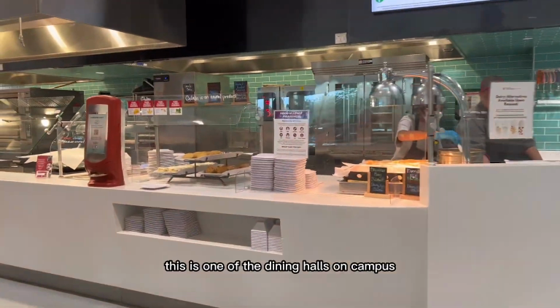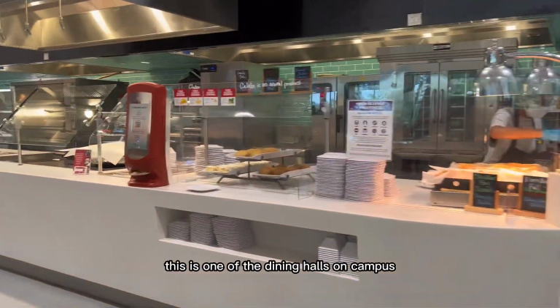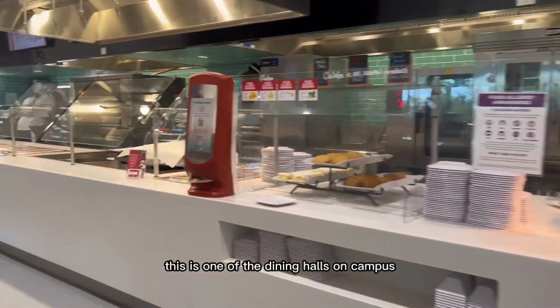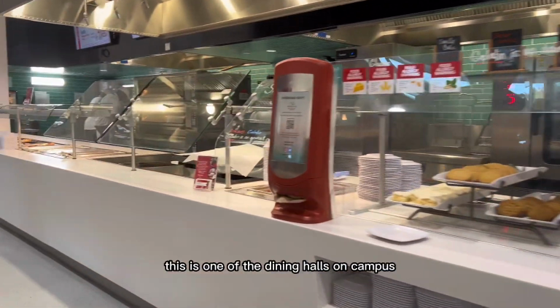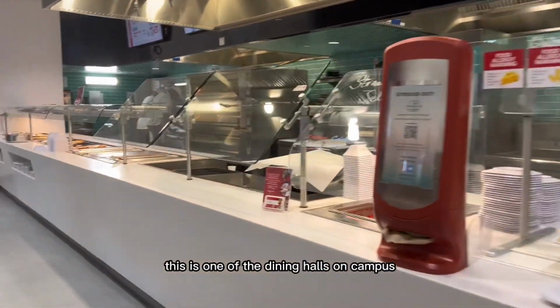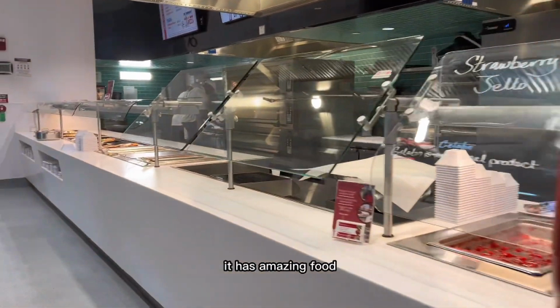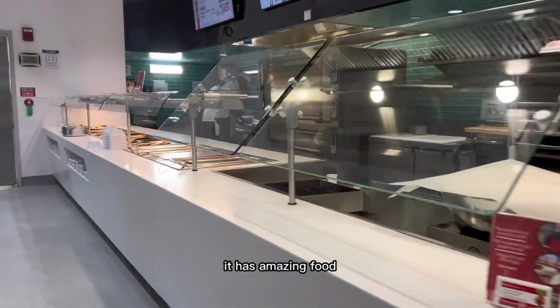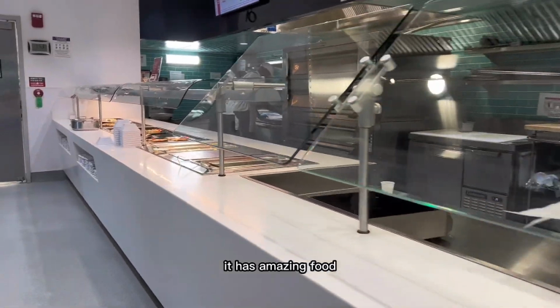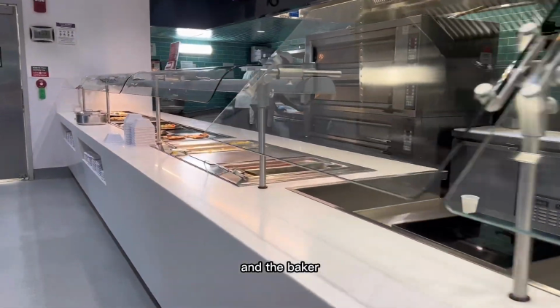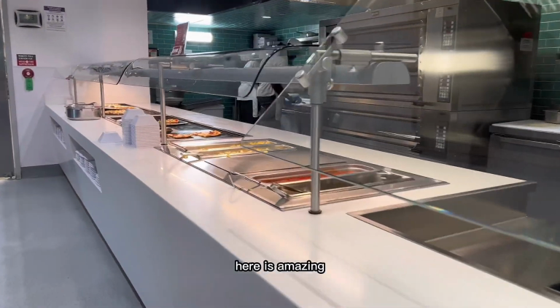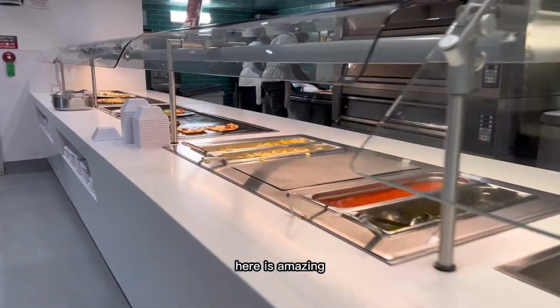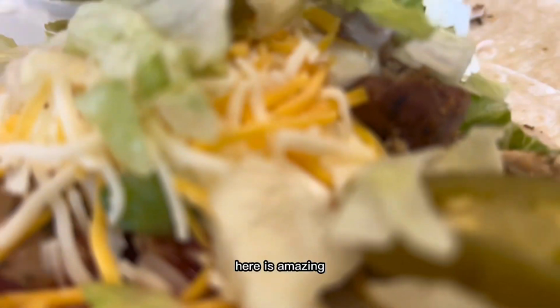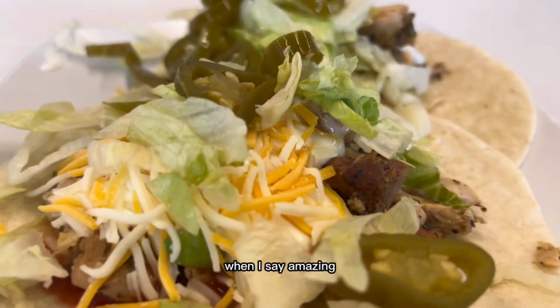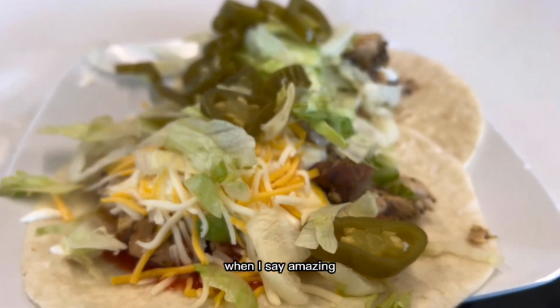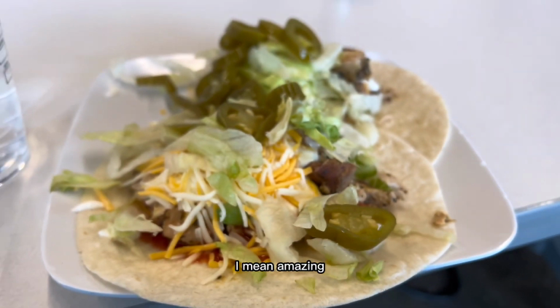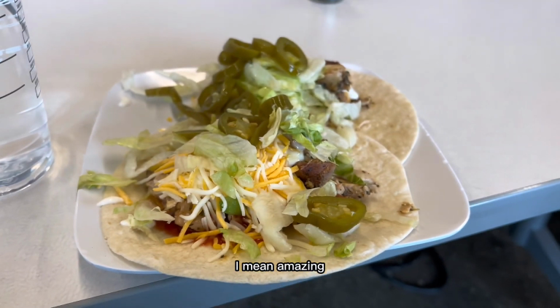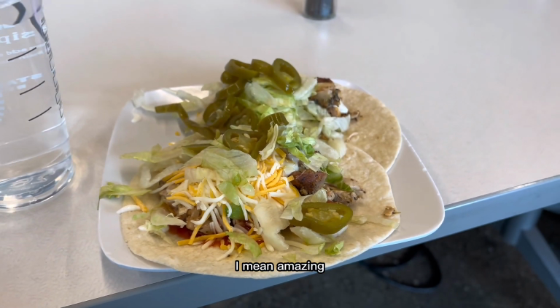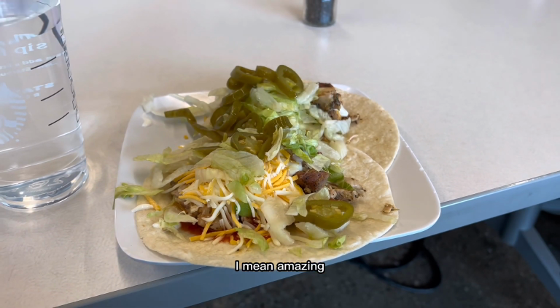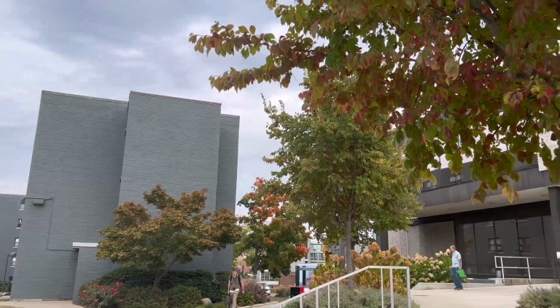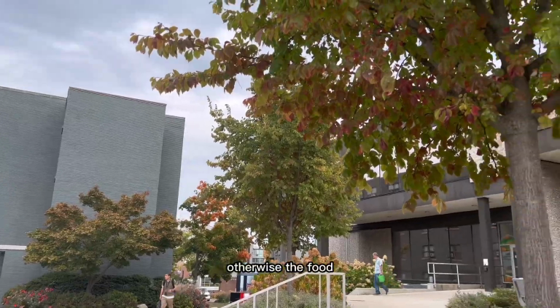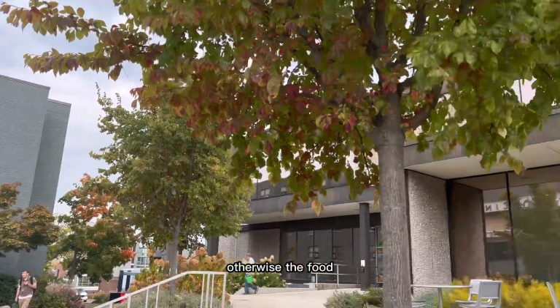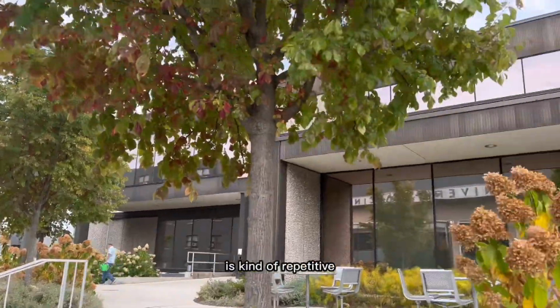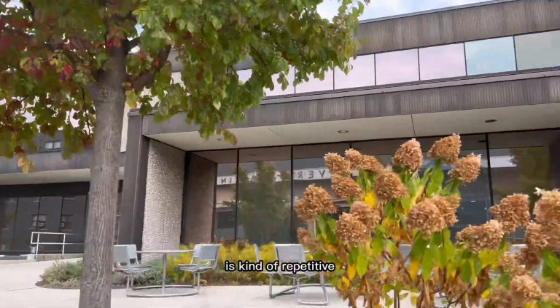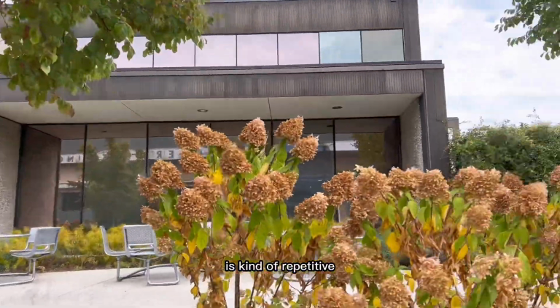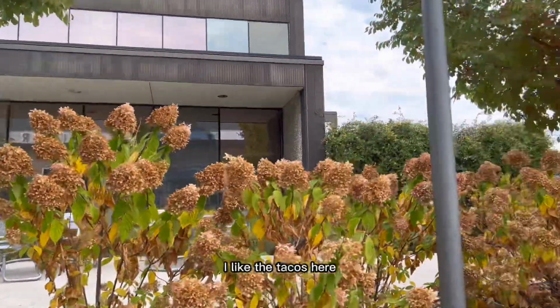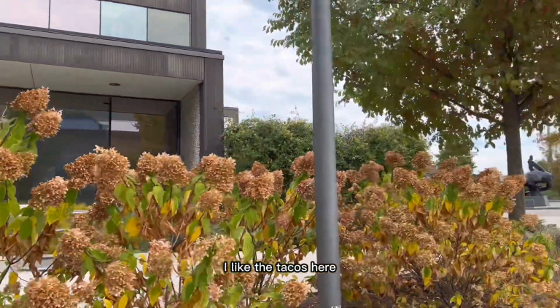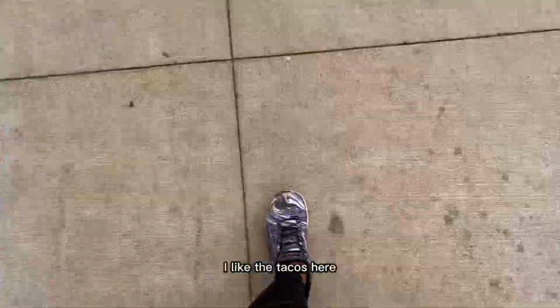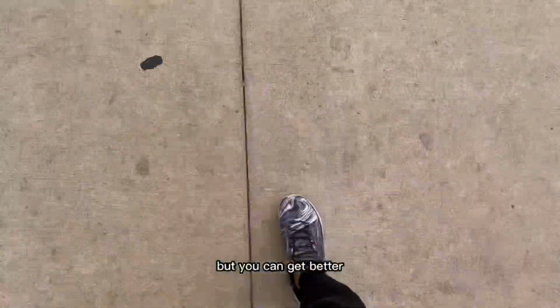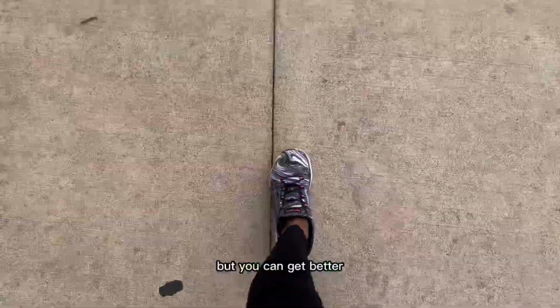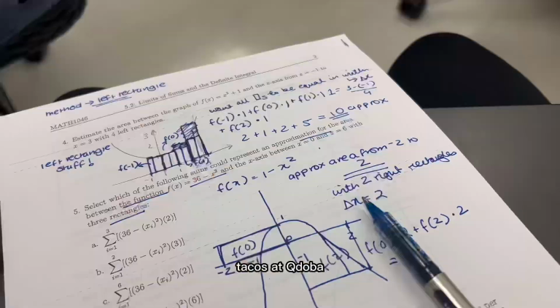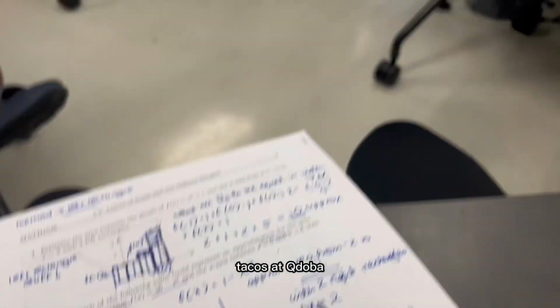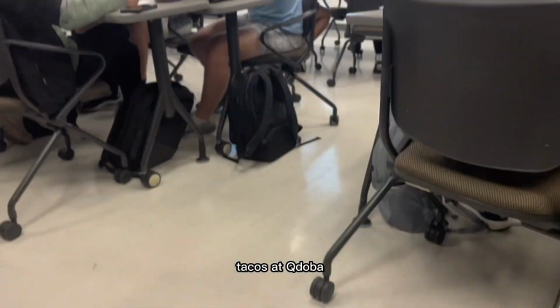Here we are at lunch. This is OTG, one of the dining halls on campus. It has amazing food and the bakery here is amazing. Otherwise the food can be a bit repetitive — I like the tacos here, but you can get better tacos at Qdoba.